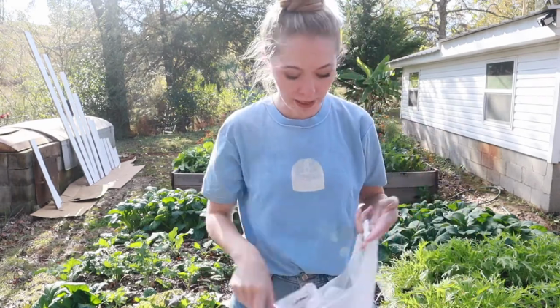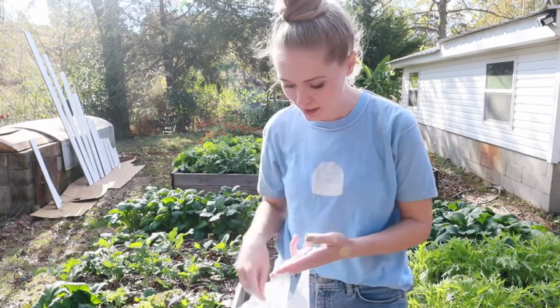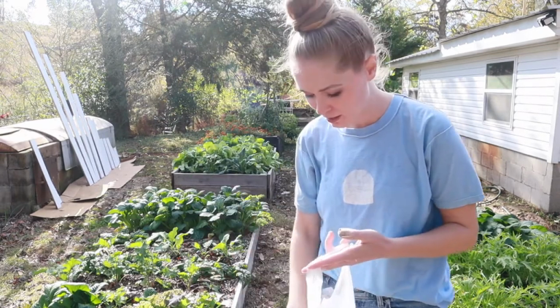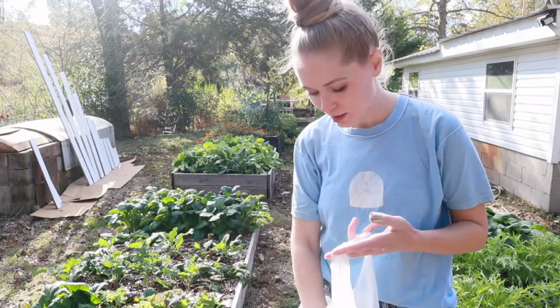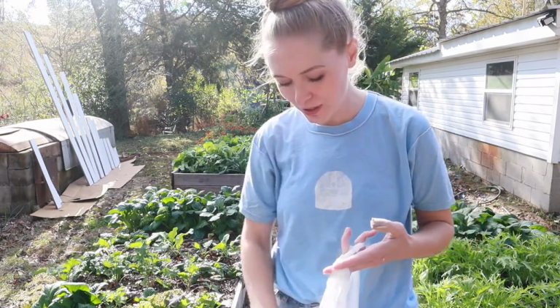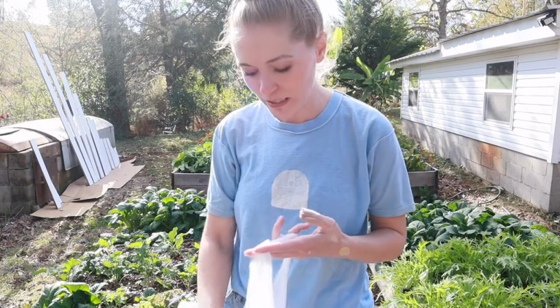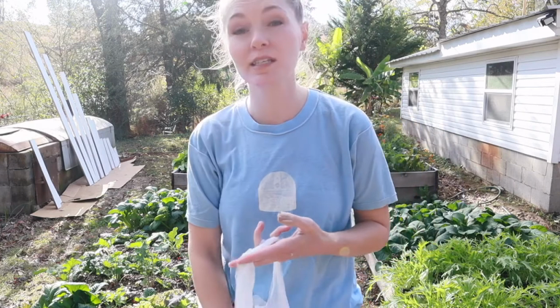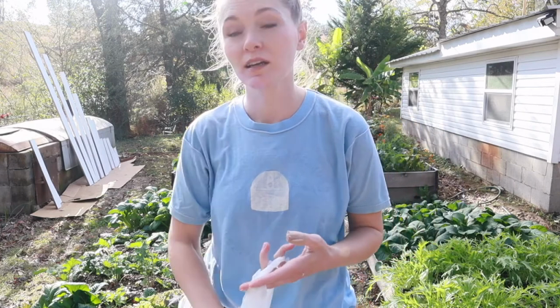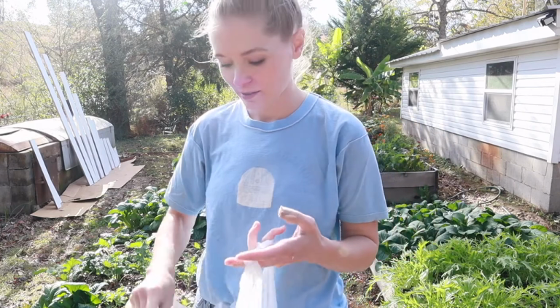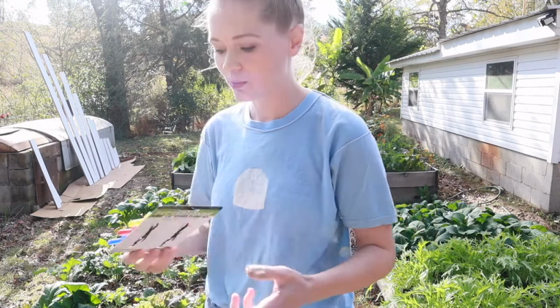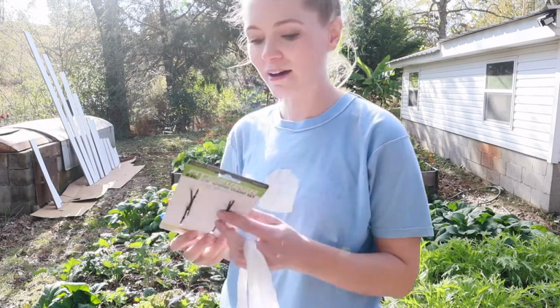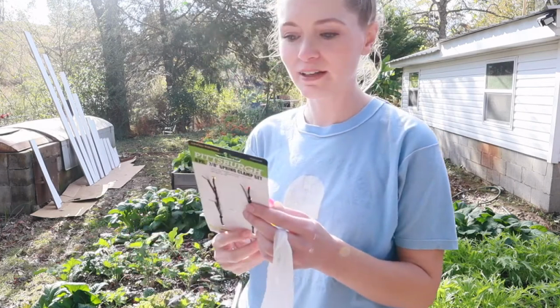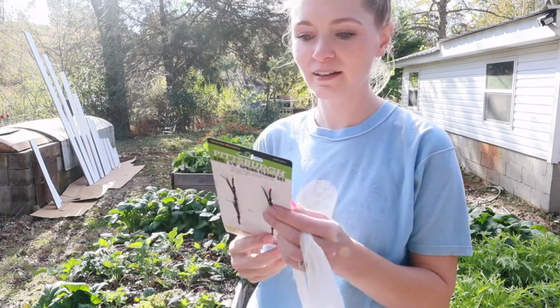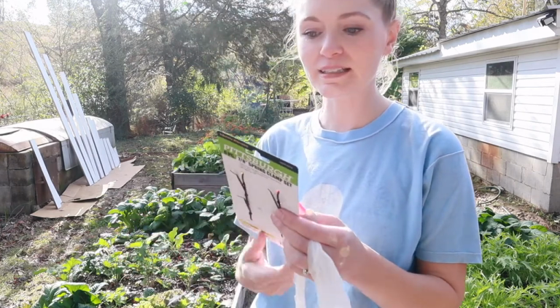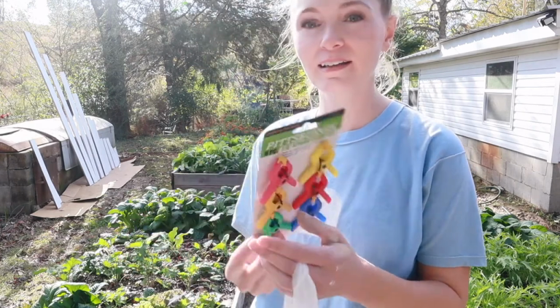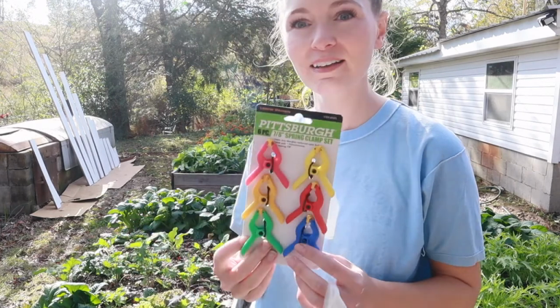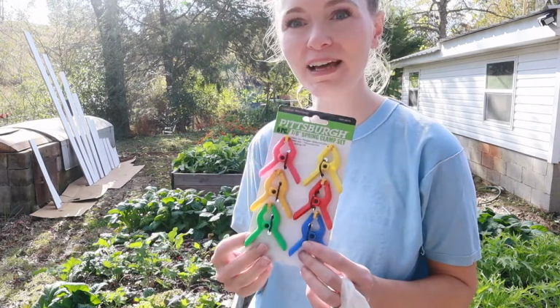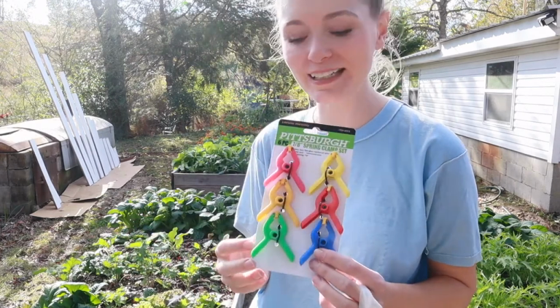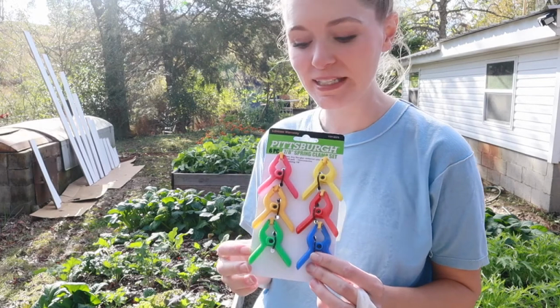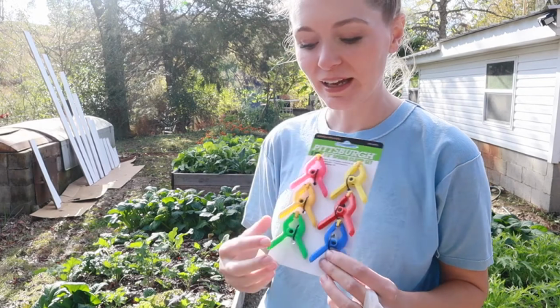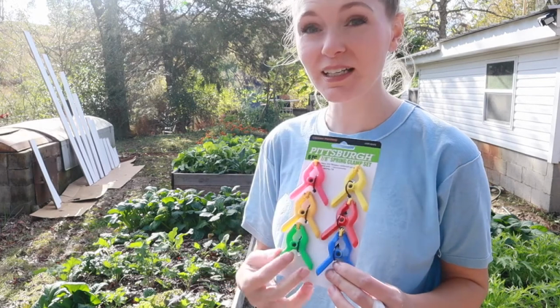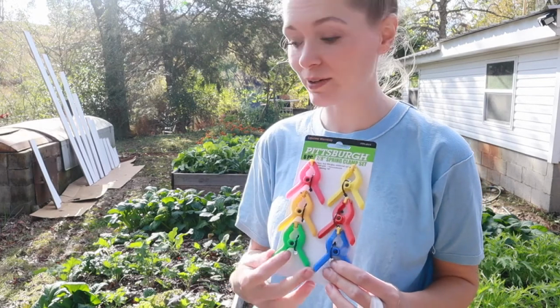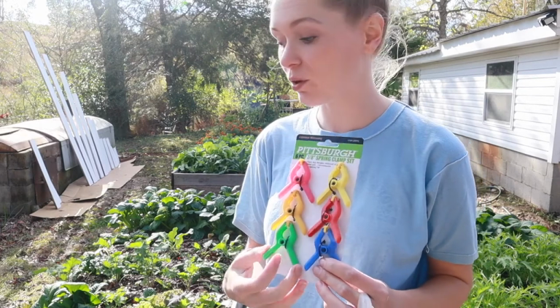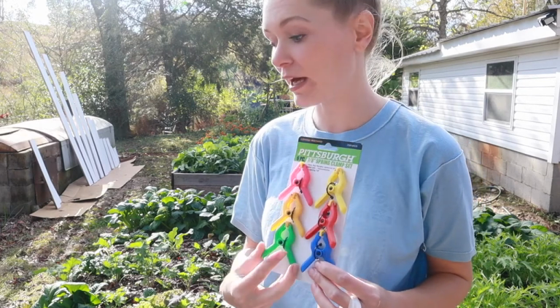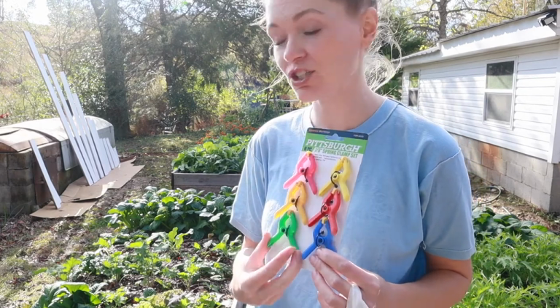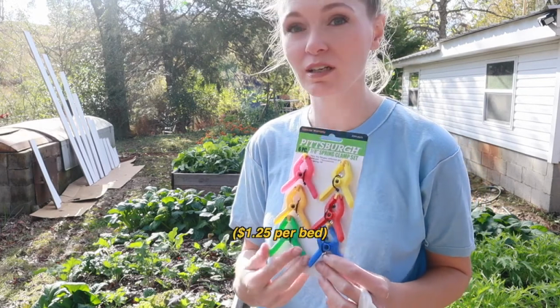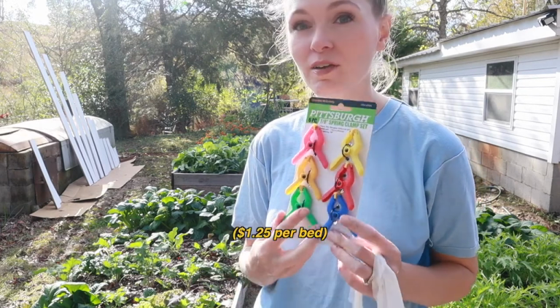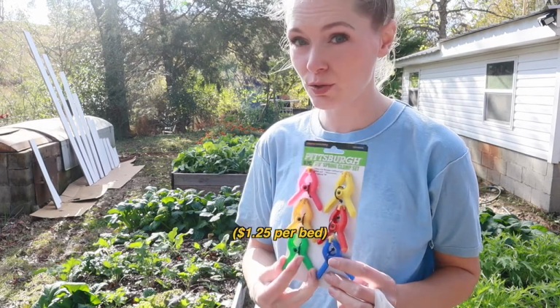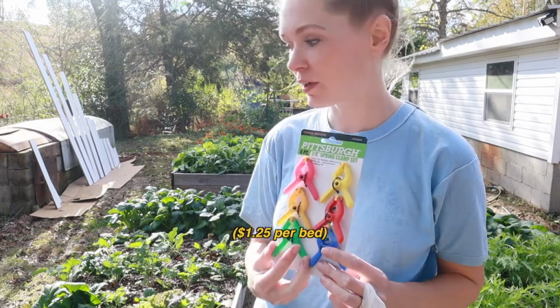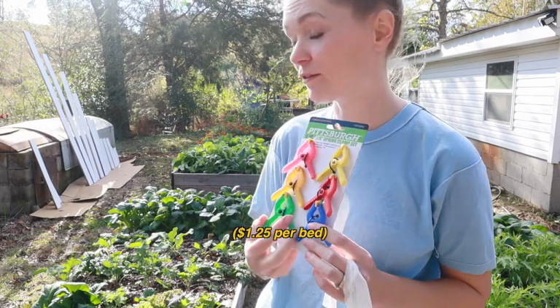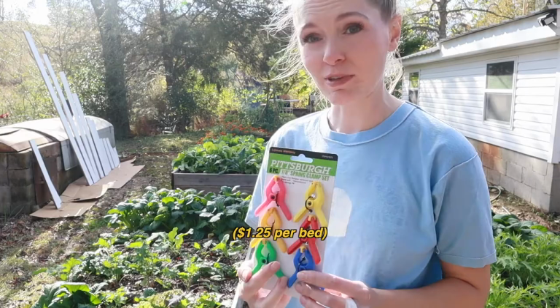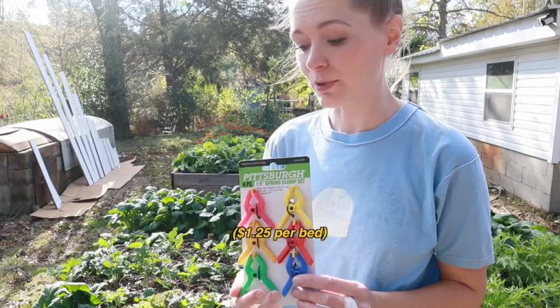Last but not least, we have these little plastic clamps, and these are going to hold the plastic sheeting to the frame that we're gonna build.